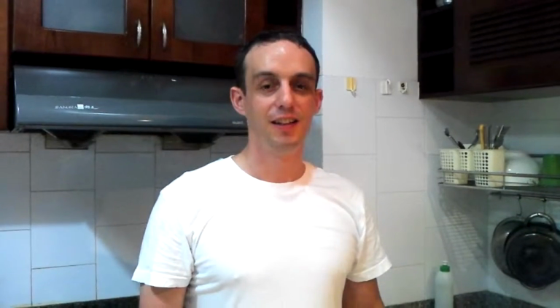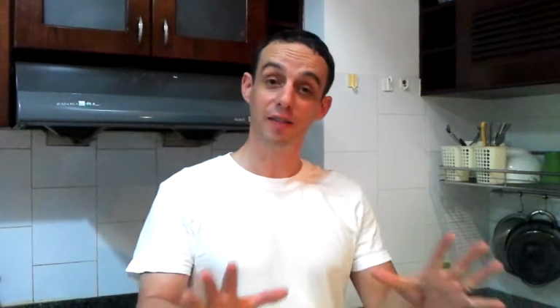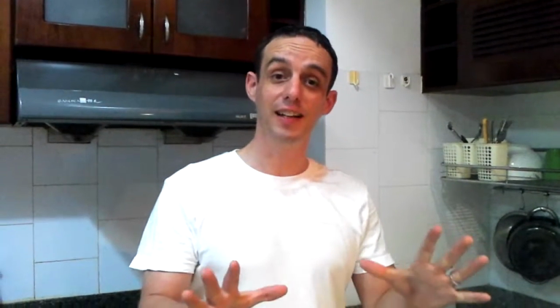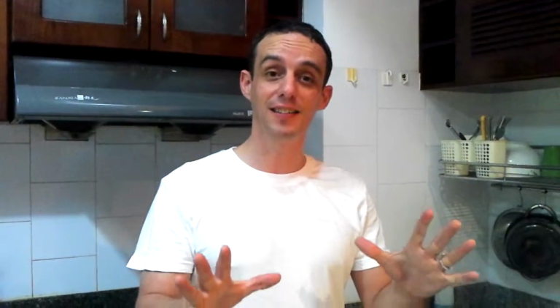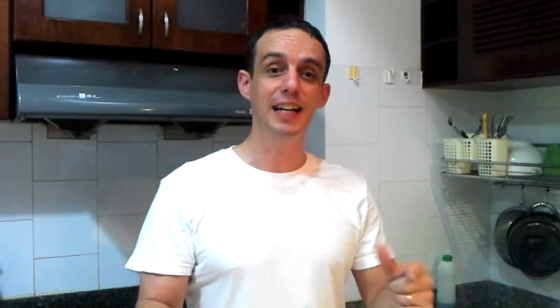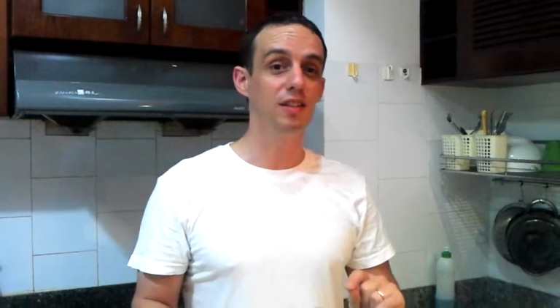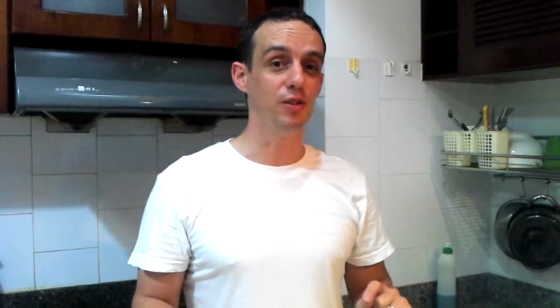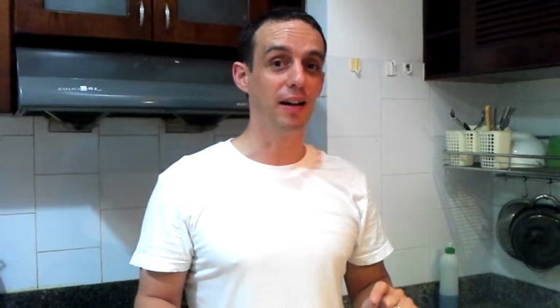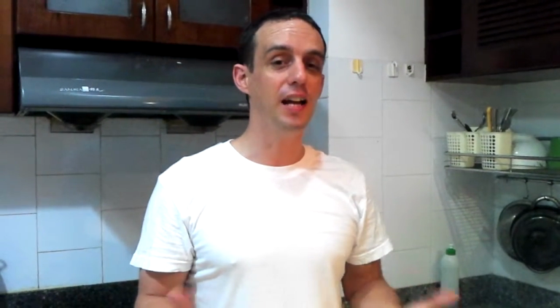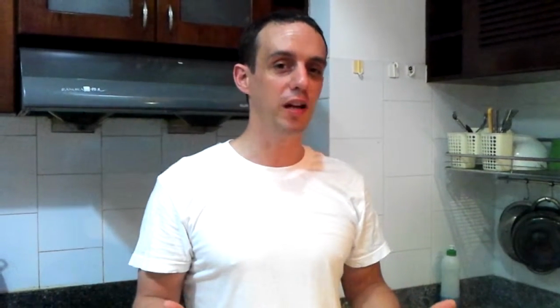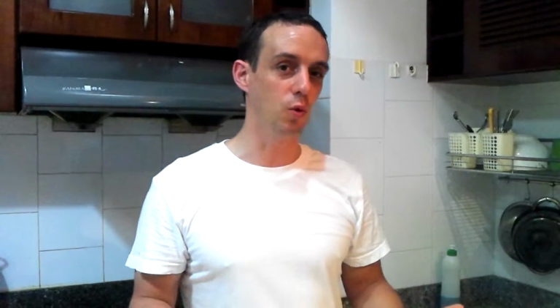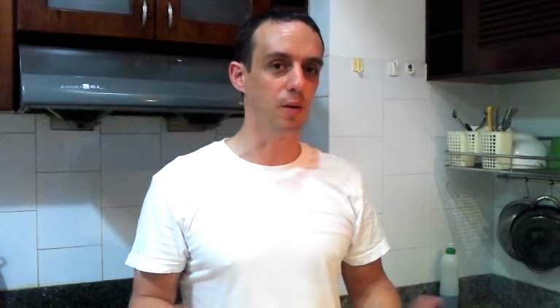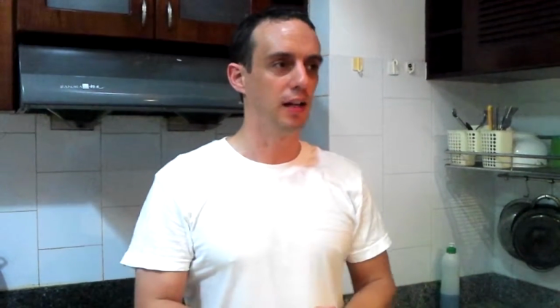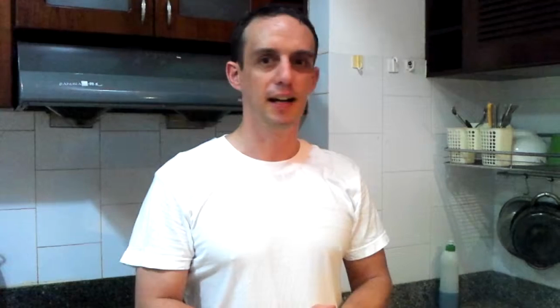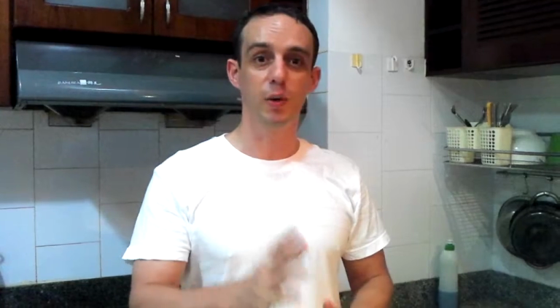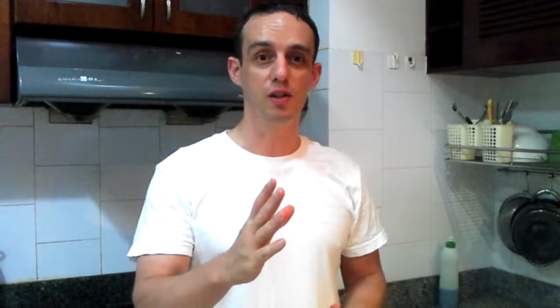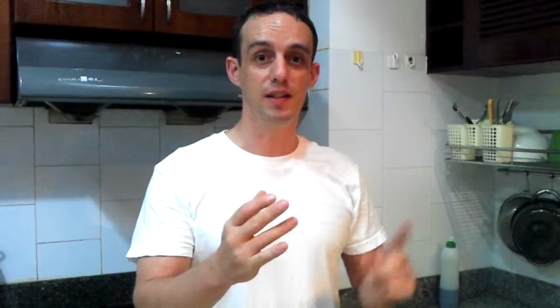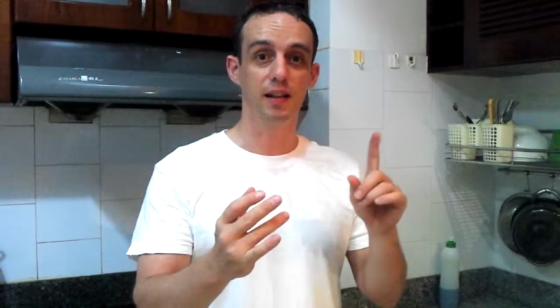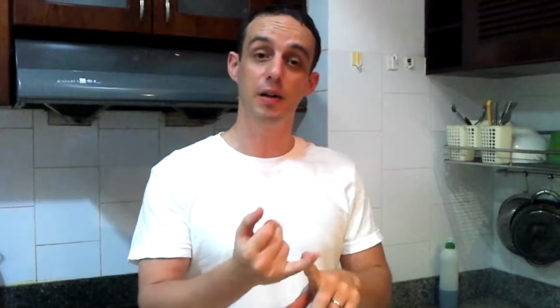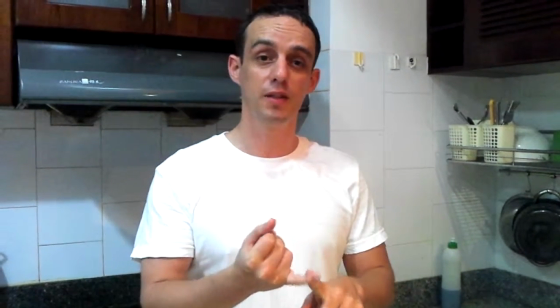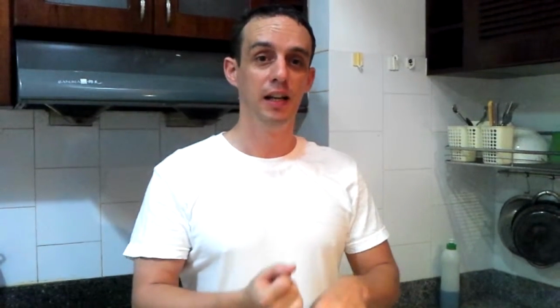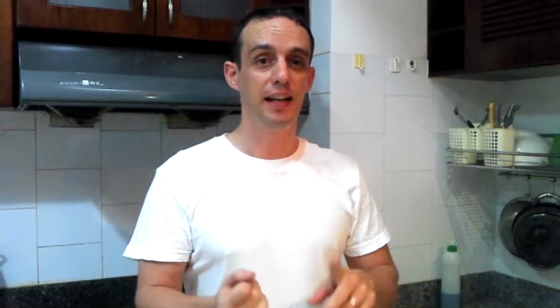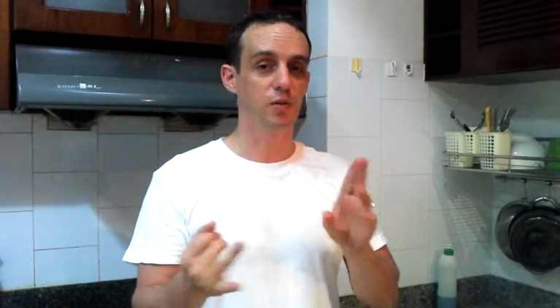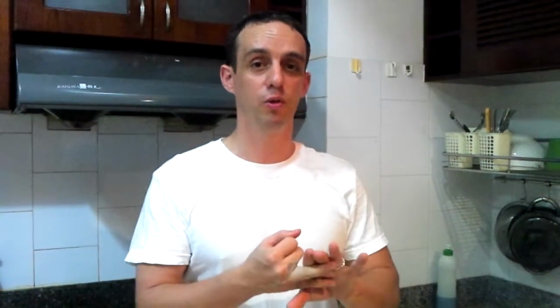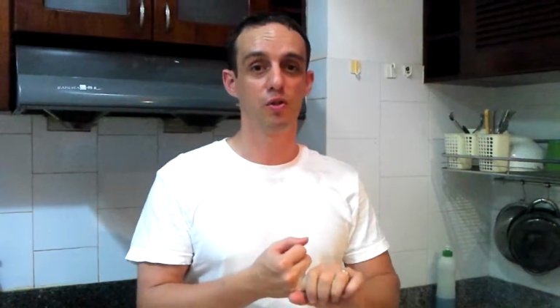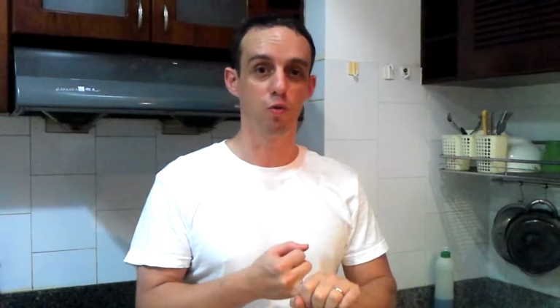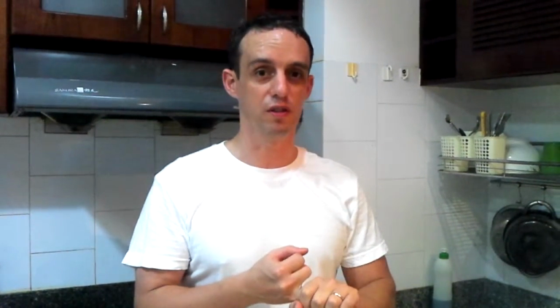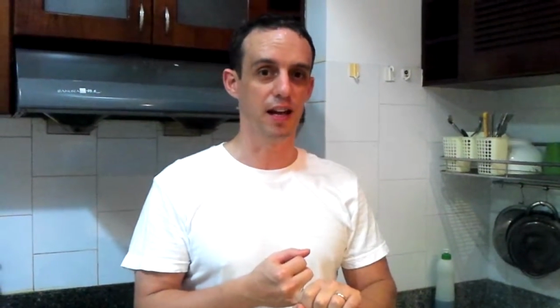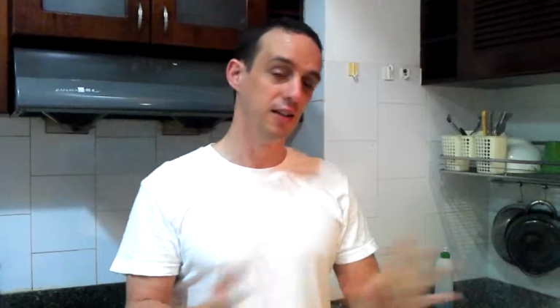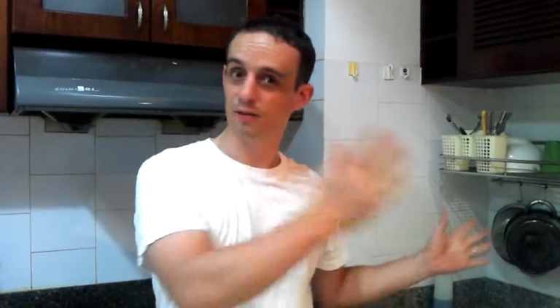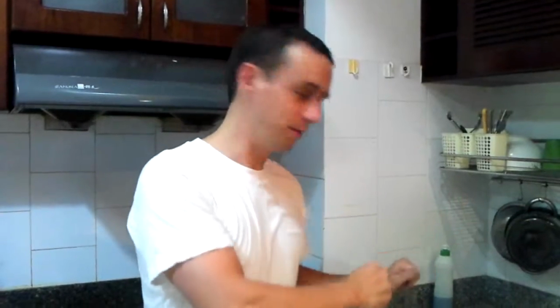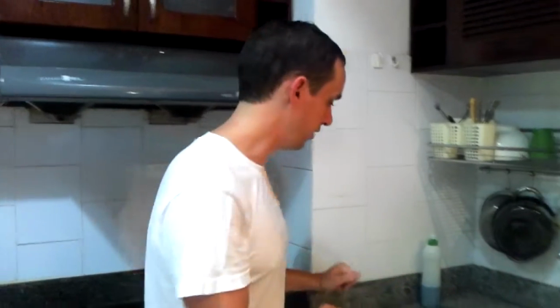Okay everybody, today I'm going to teach you about the Asian way of doing washing up. This way uses a little bit of water and actually we can also use cold water to do that. So come and take a look.